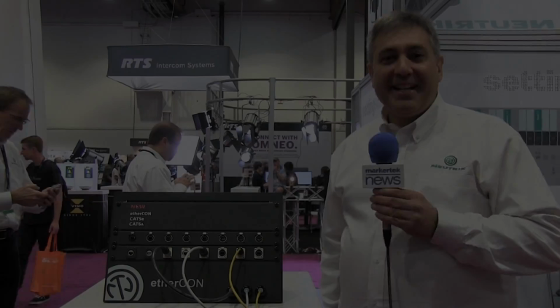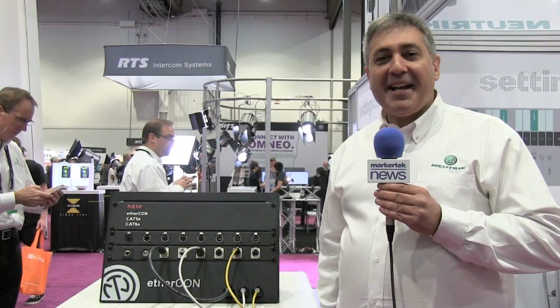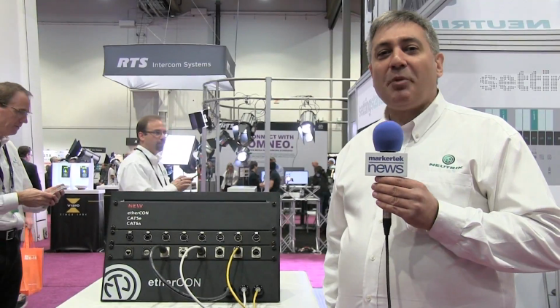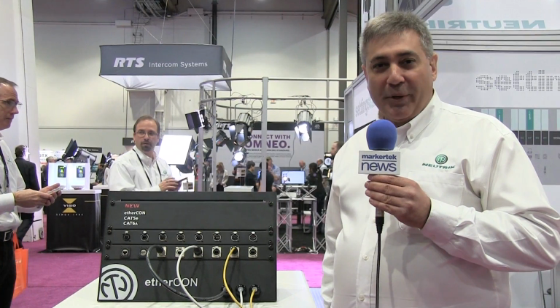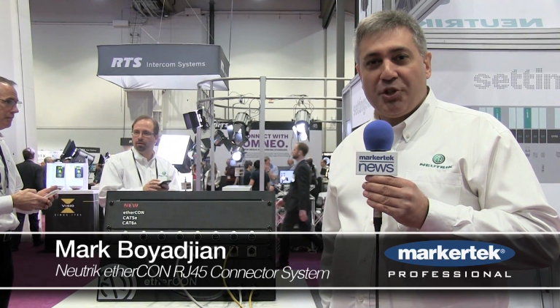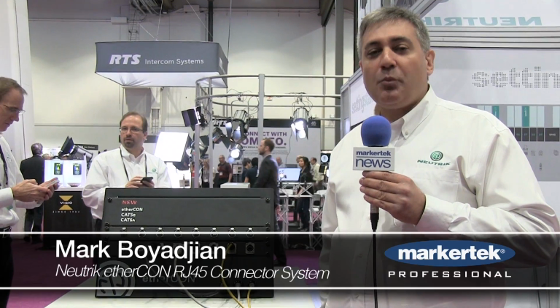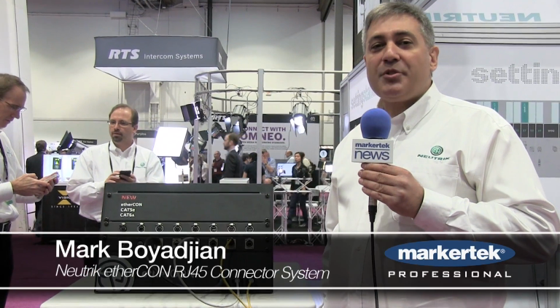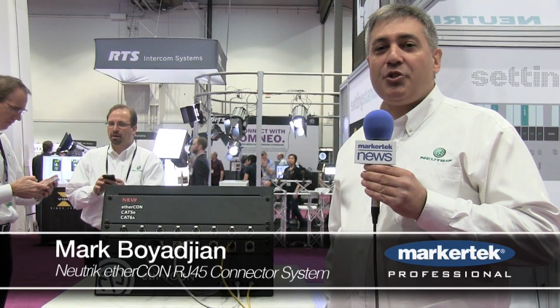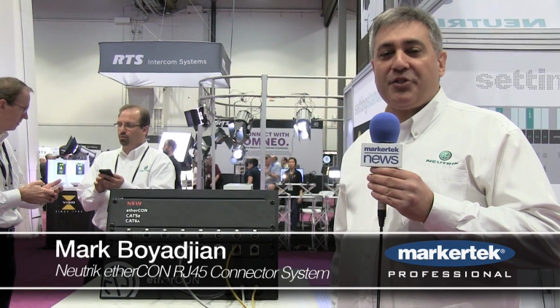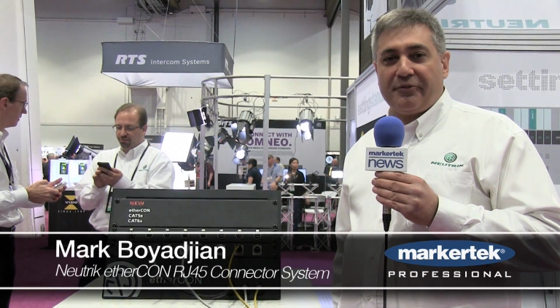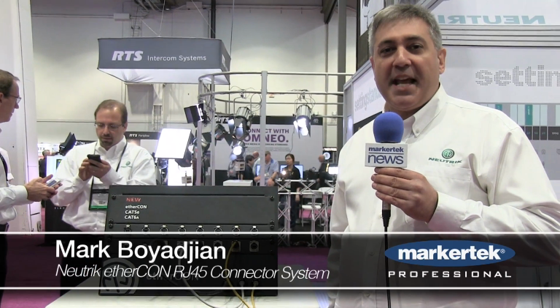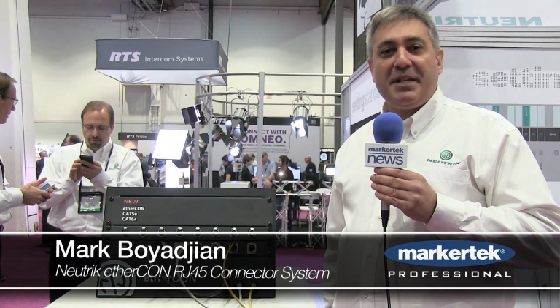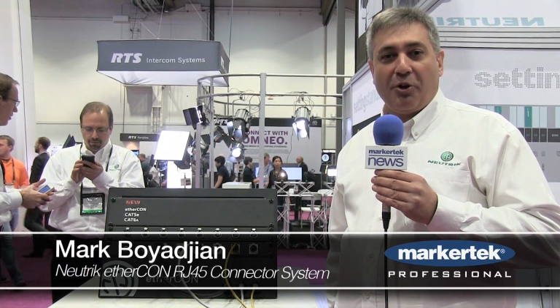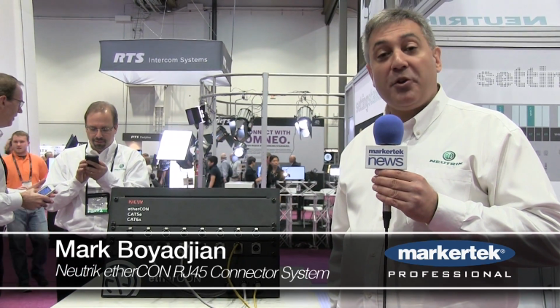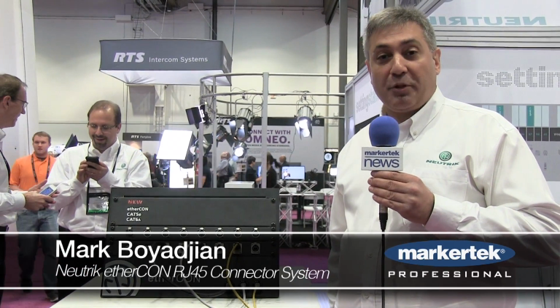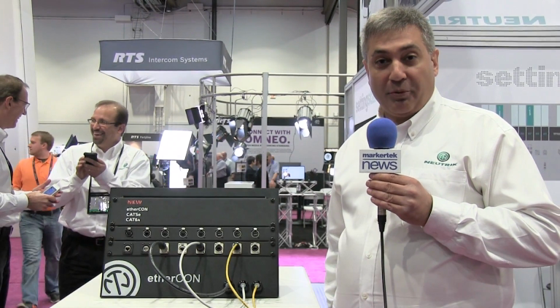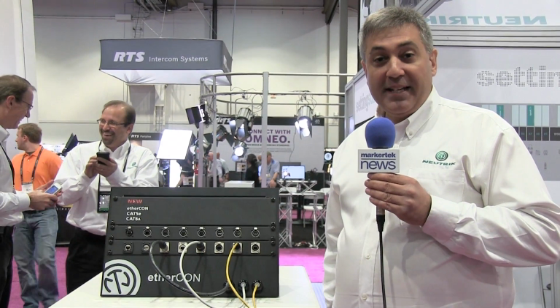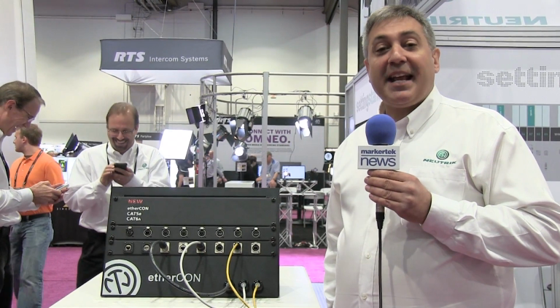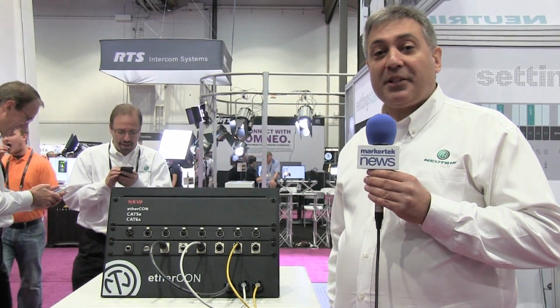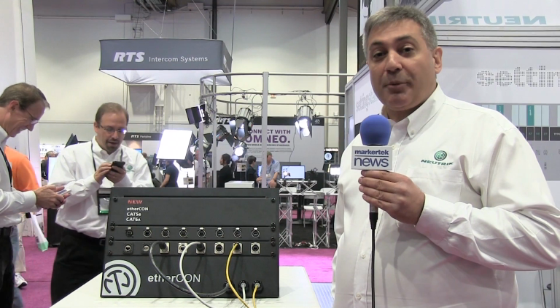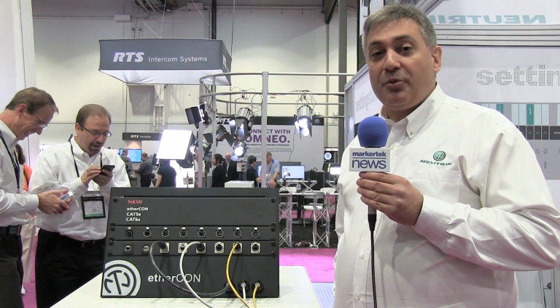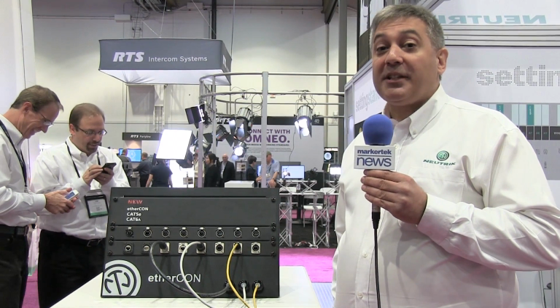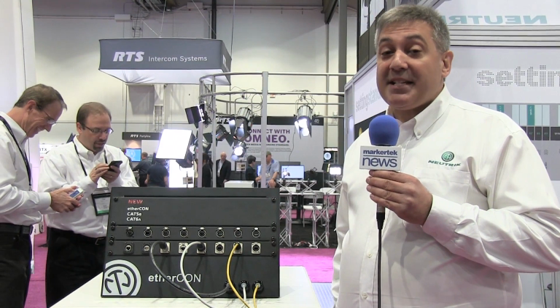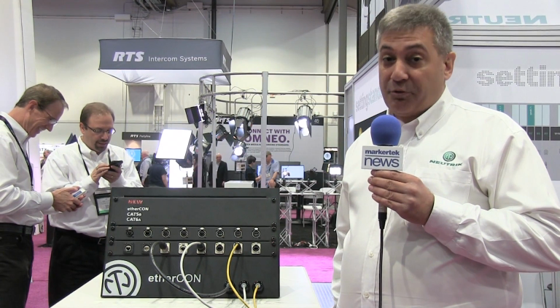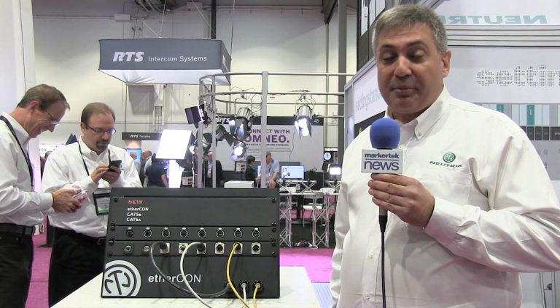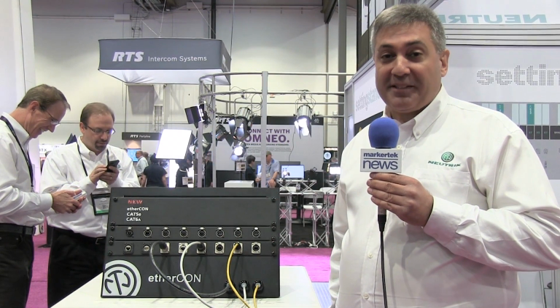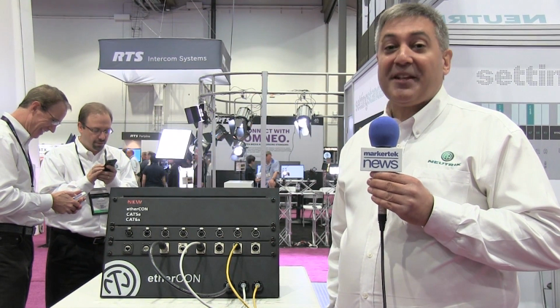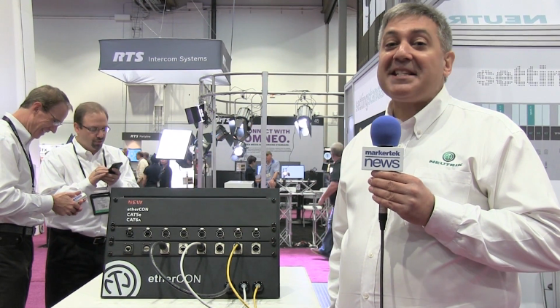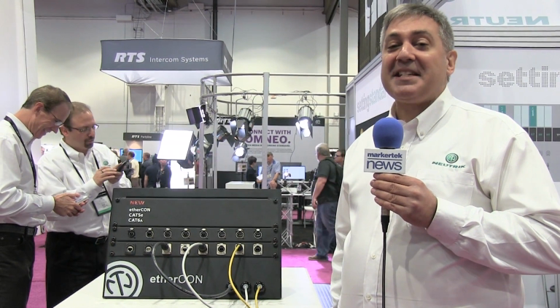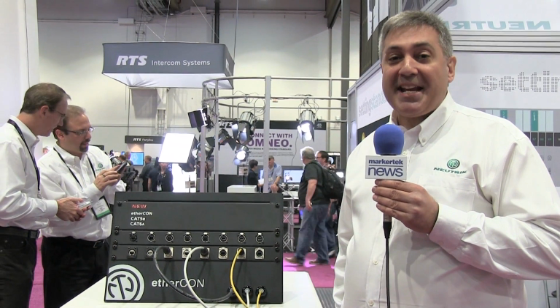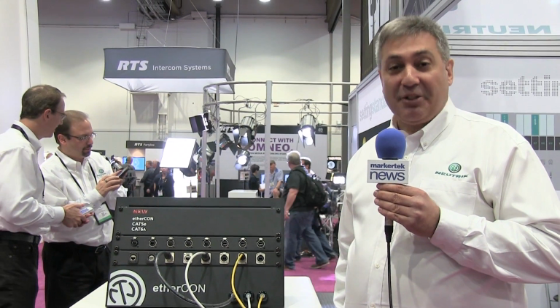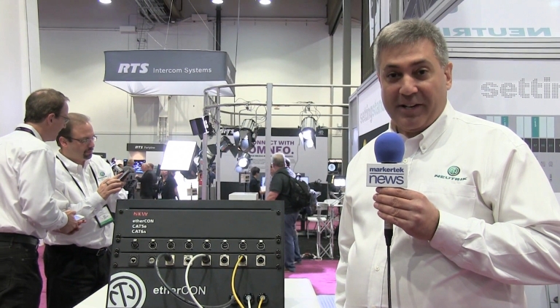Hi, I'm Mark Boyajian and welcome to the 2015 NAB Show and the Neutrik booth. Today we'd like to share with you our latest EtherCon product, the Cat6A EtherCon.